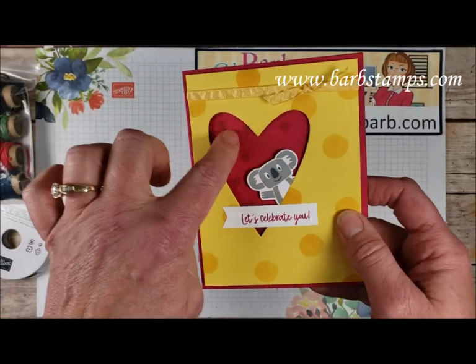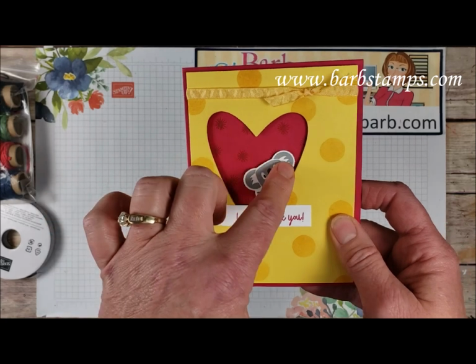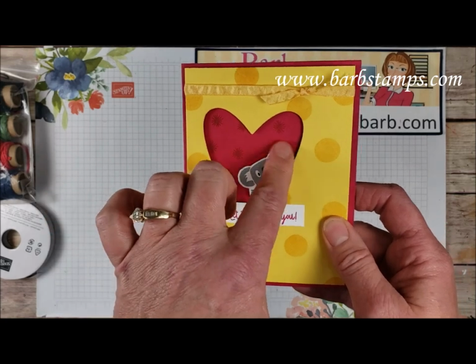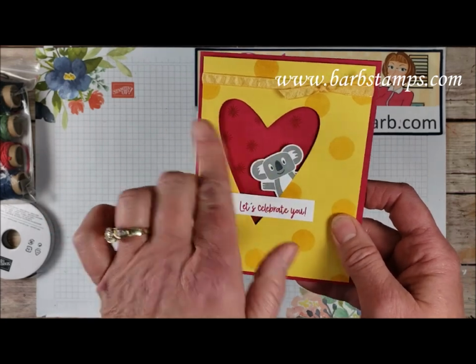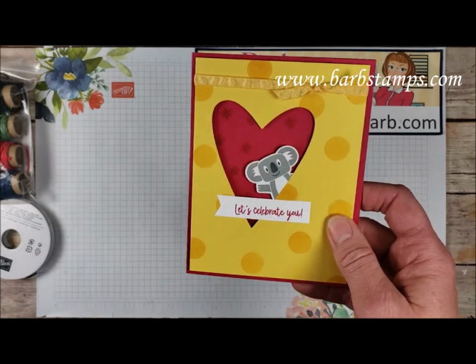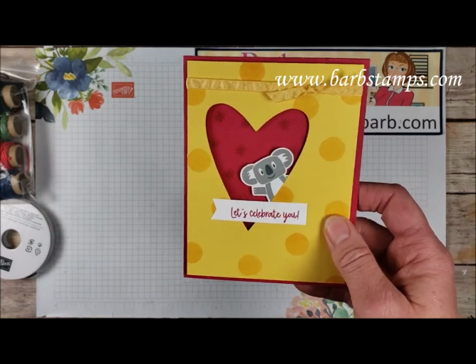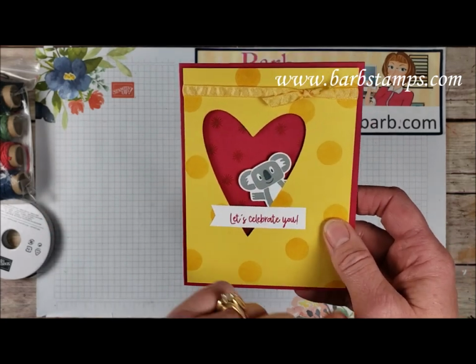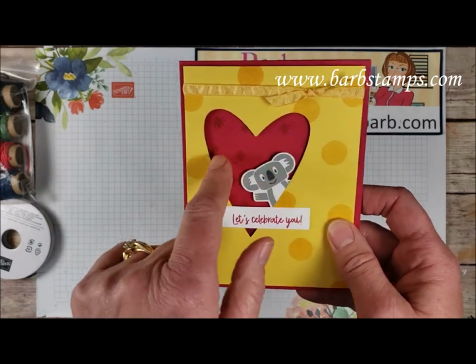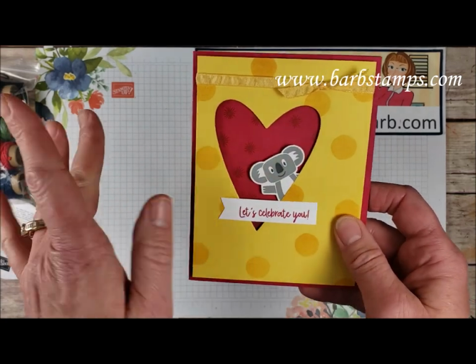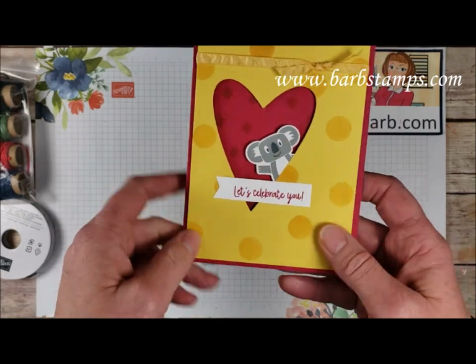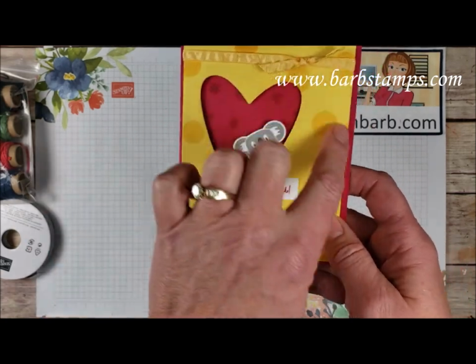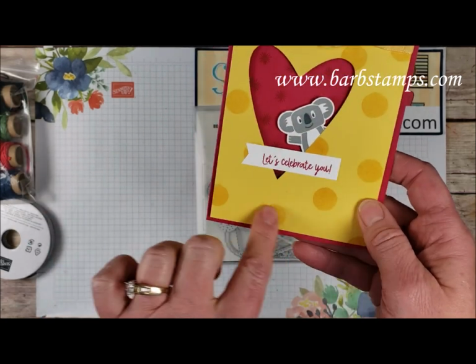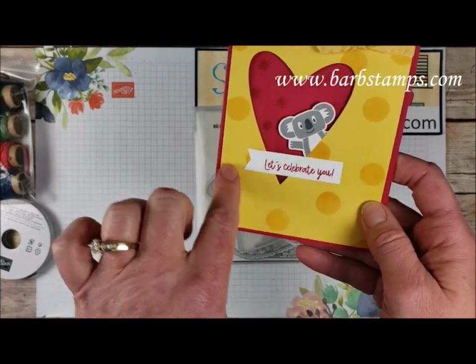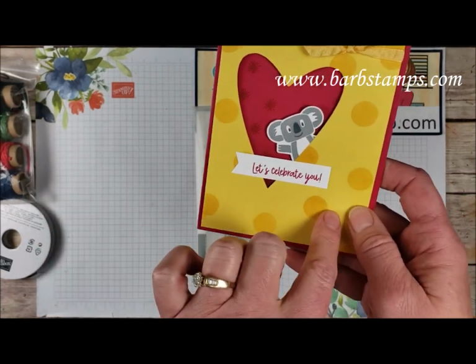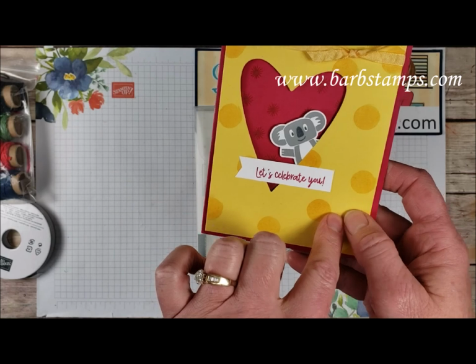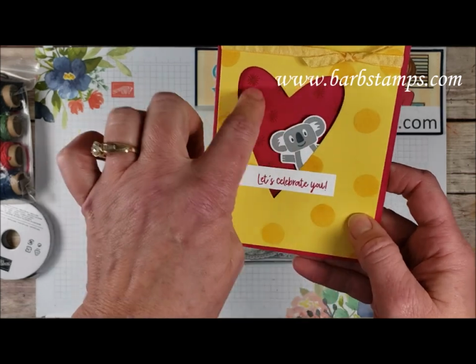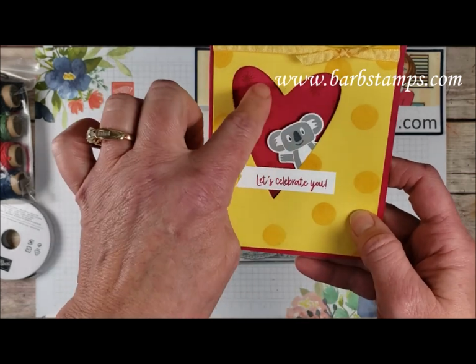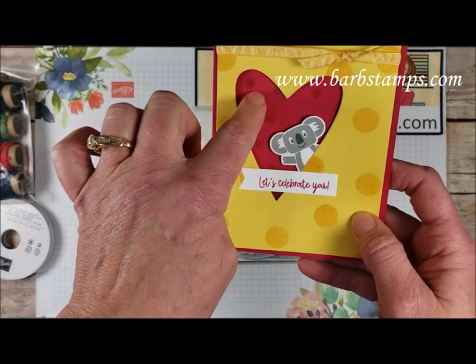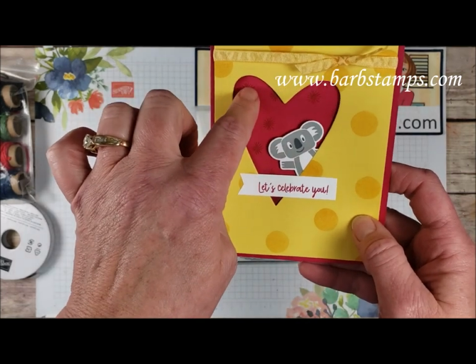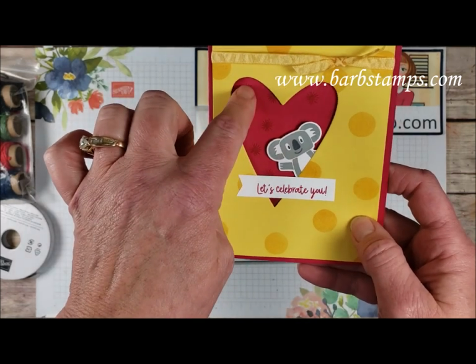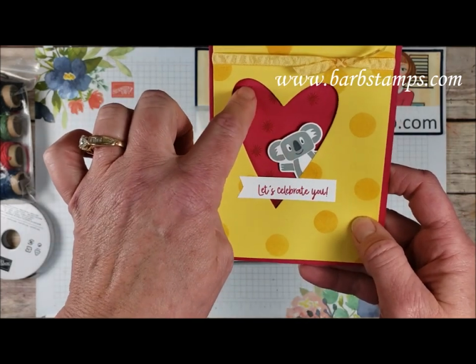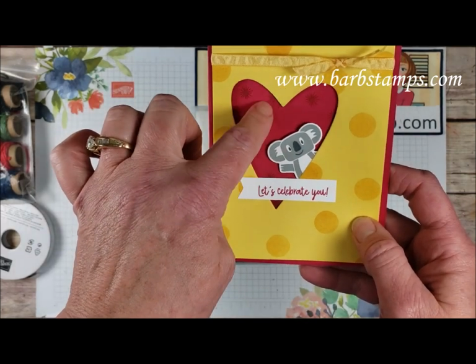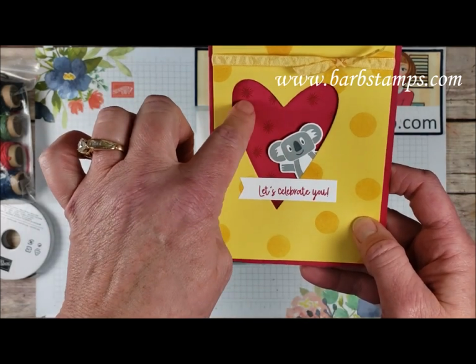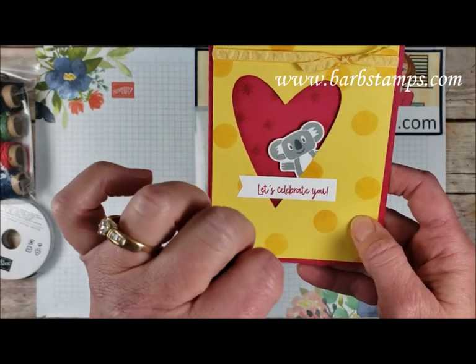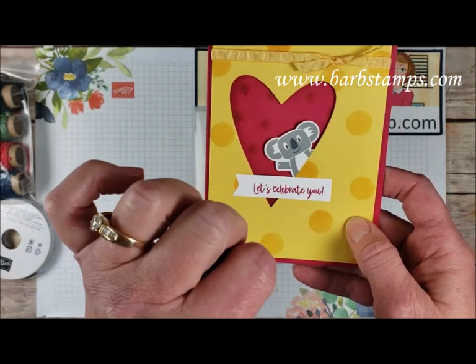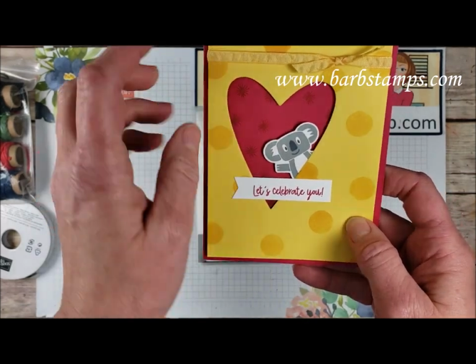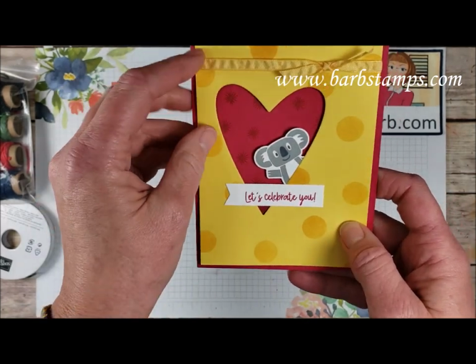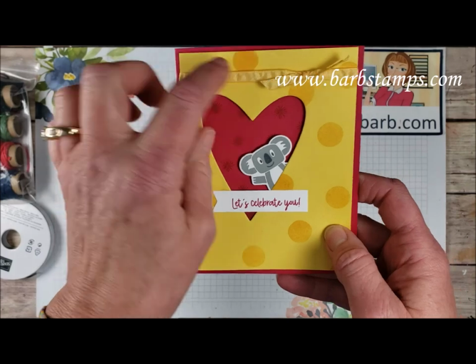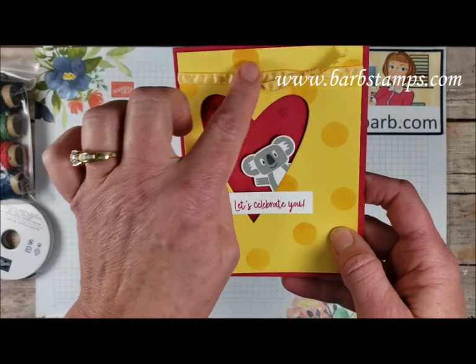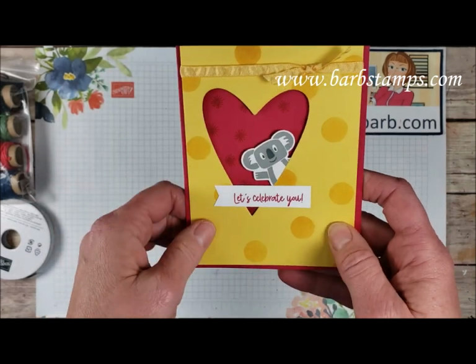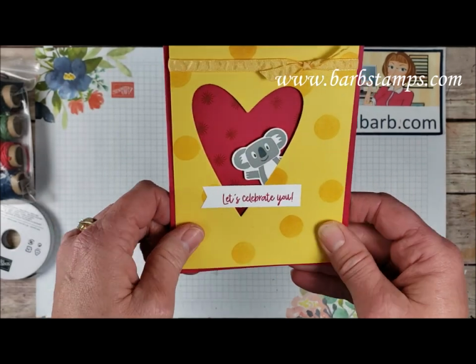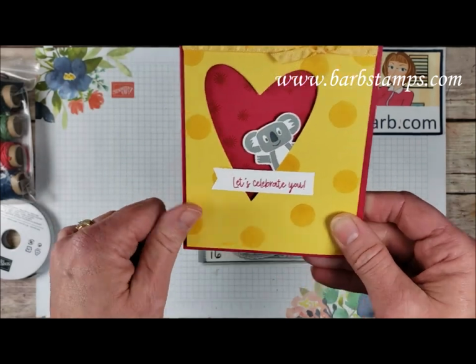Our little koala friend is just kind of poking his head out from behind that — so fun. The balloons were stamped on the front here. The little flames from the candles are in the background on the Lovely Lipstick, and then we have some of the yellow ruched ribbon here.